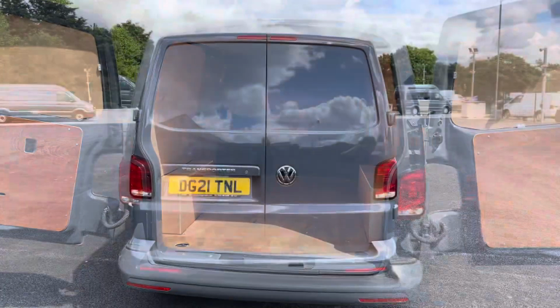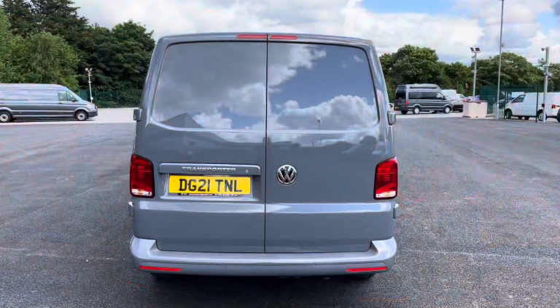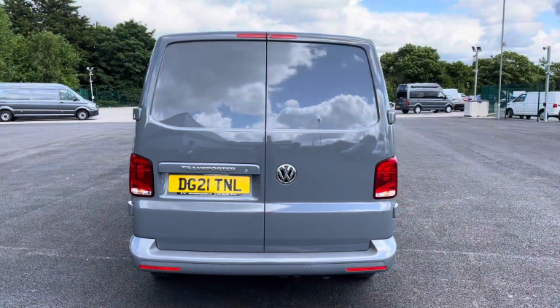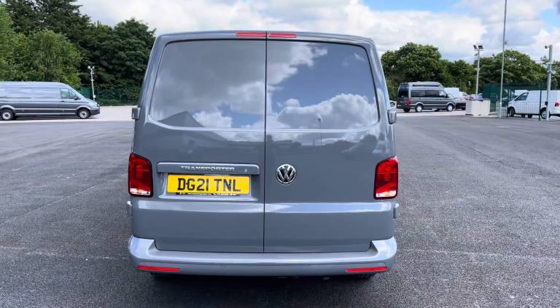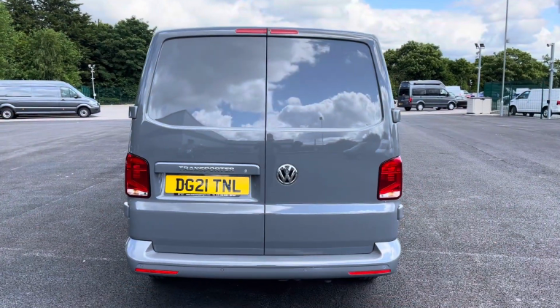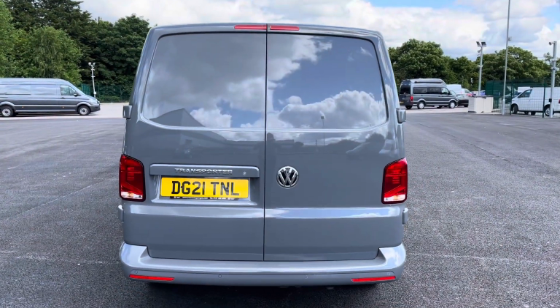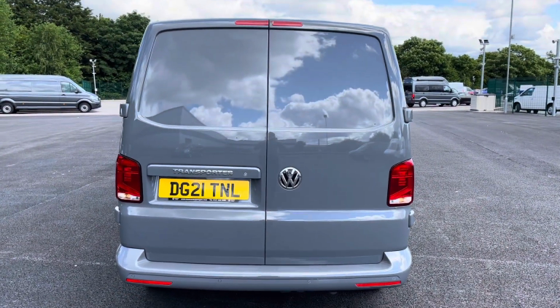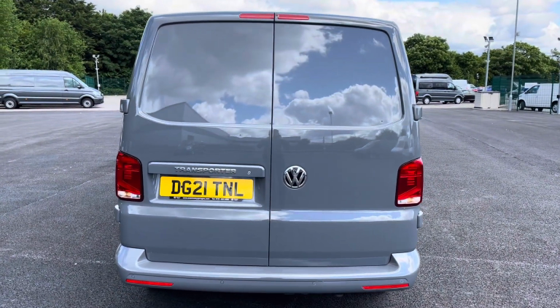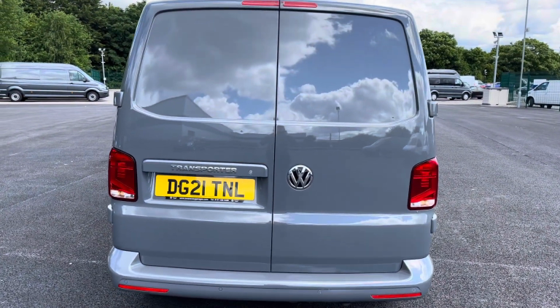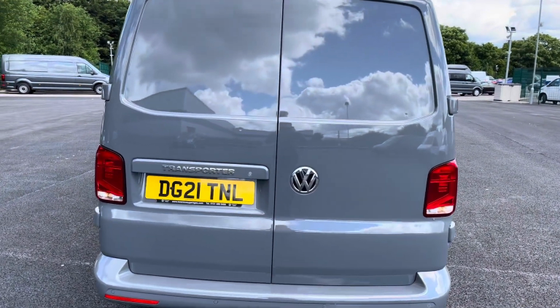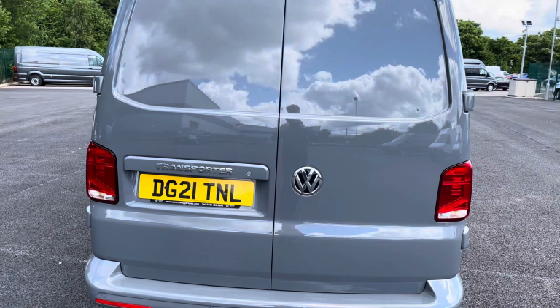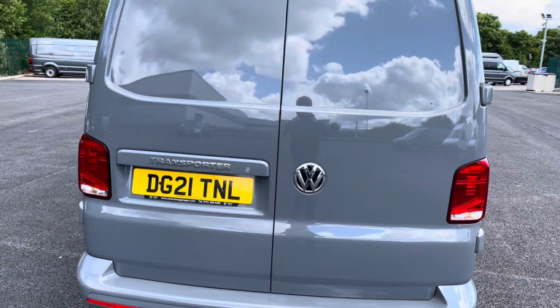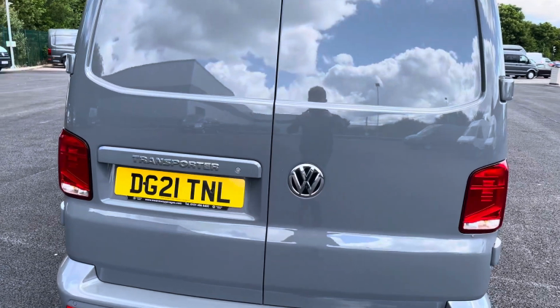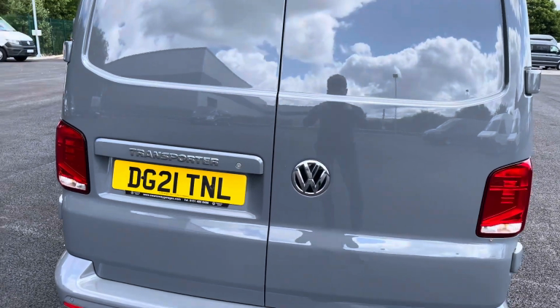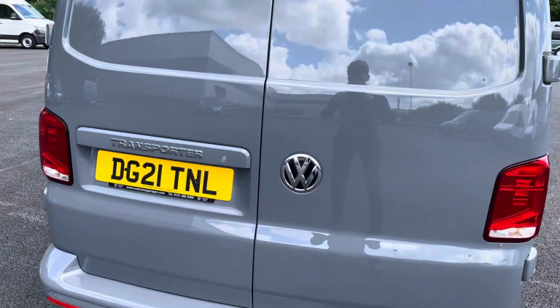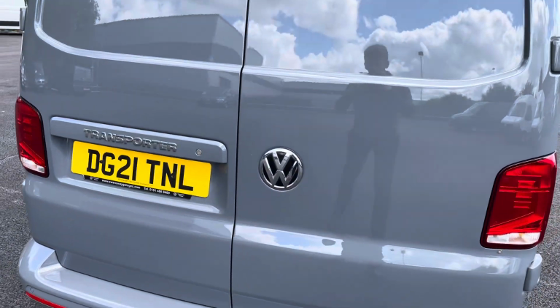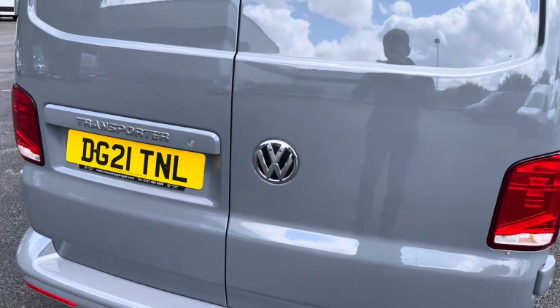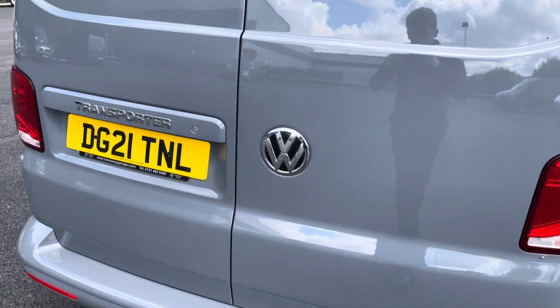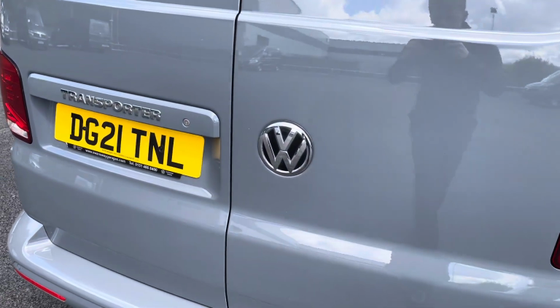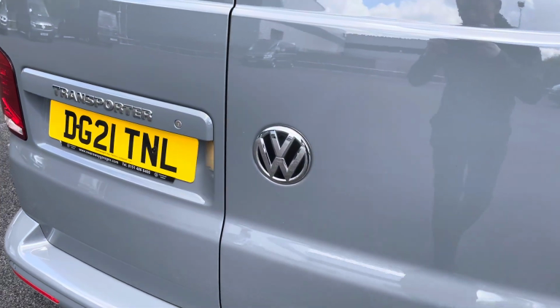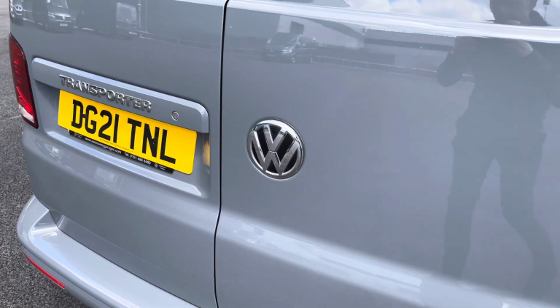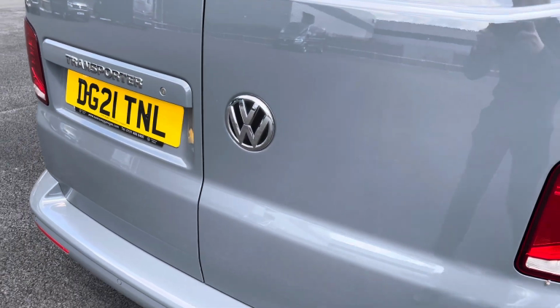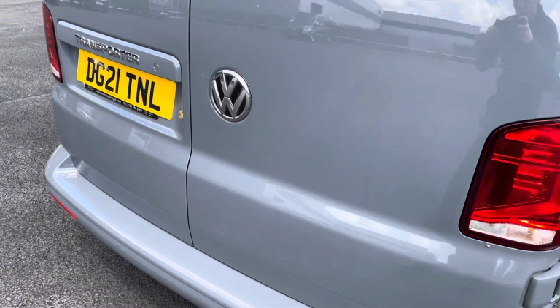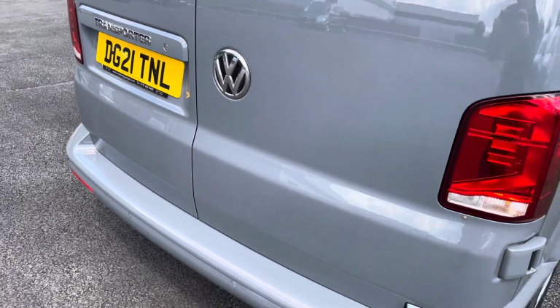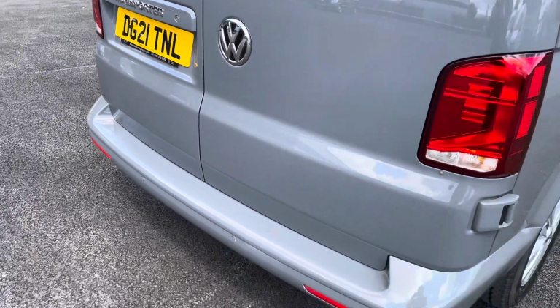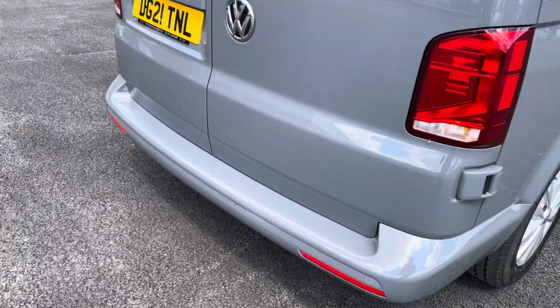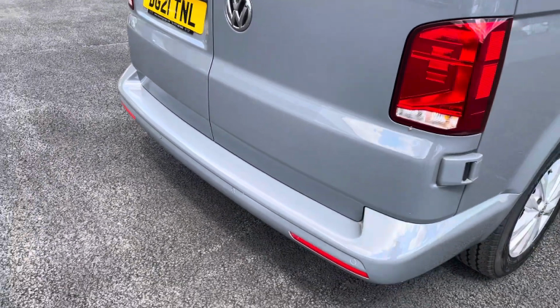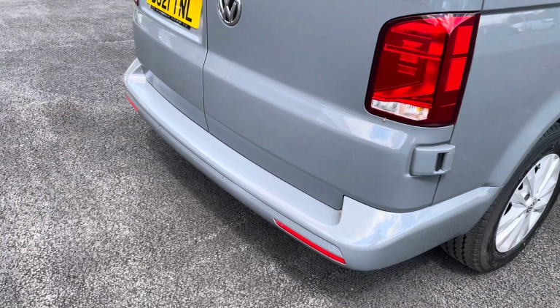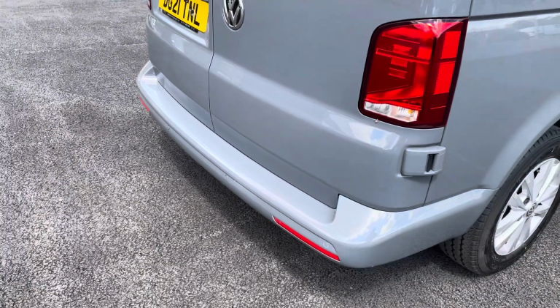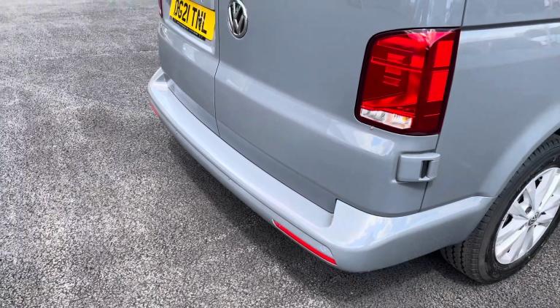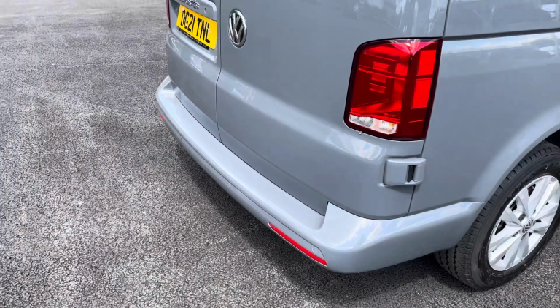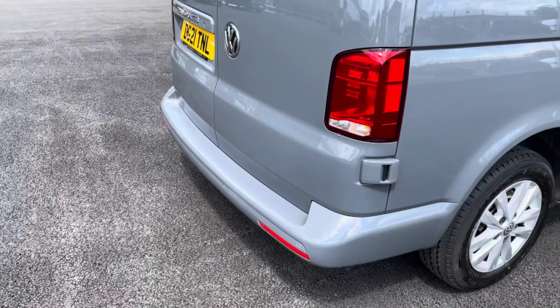Closing those doors over, you can see there is some more chrome detailing on the back with the stylish Transporter writing and the Volkswagen badging standing proudly just off centre. Just below you also have your rear parking sensors located on the rear bumper, to complement the front.